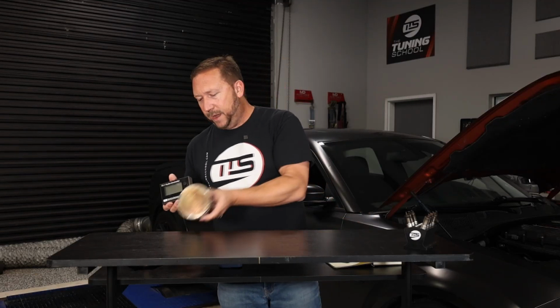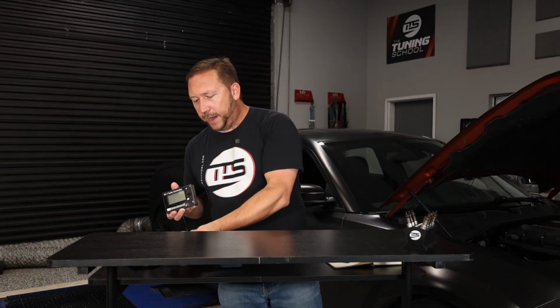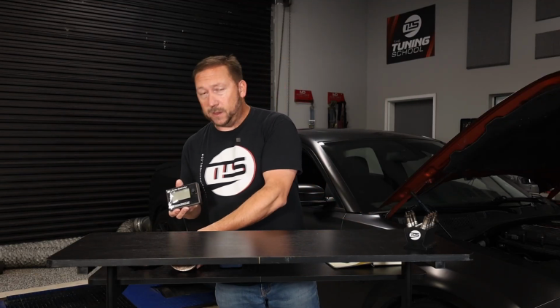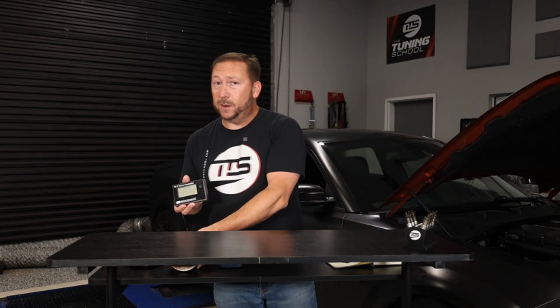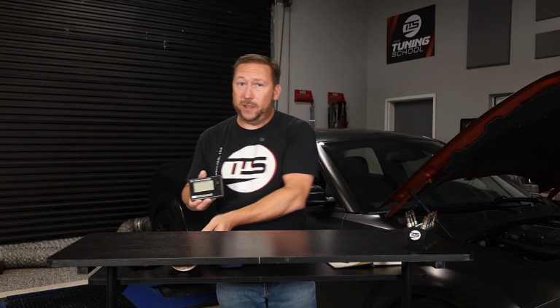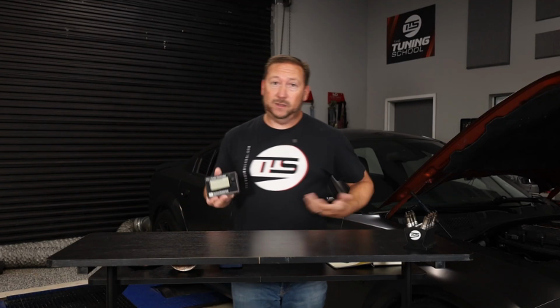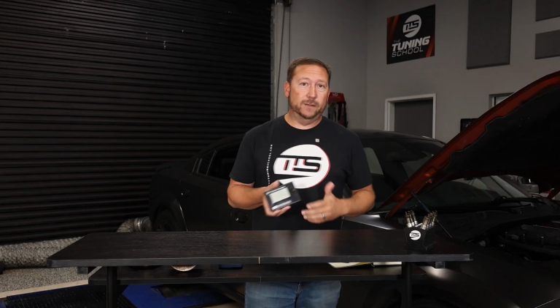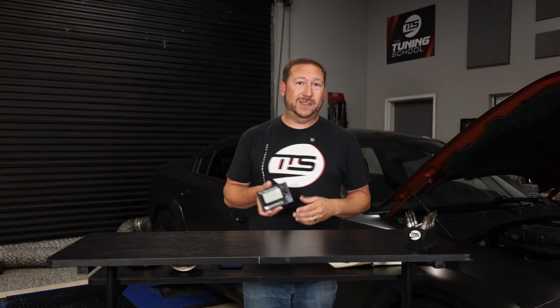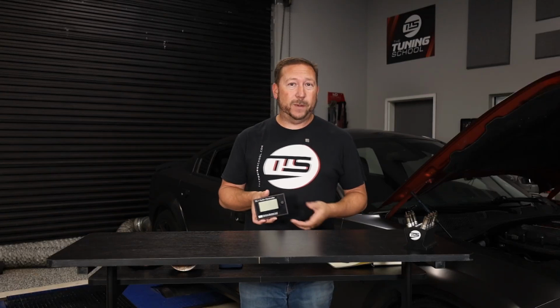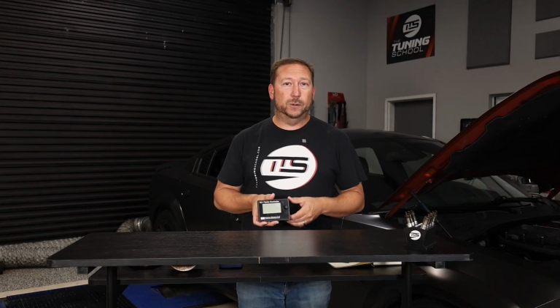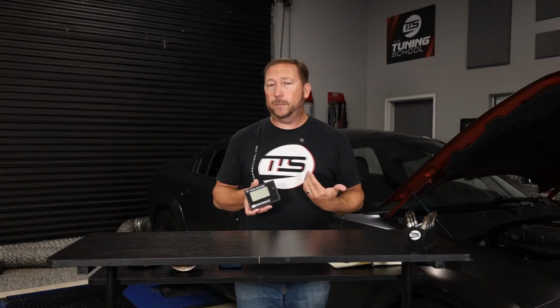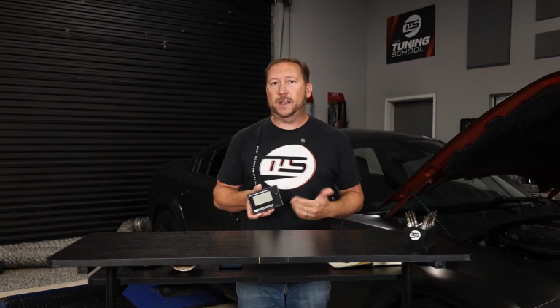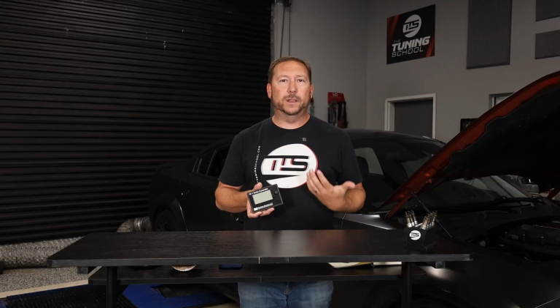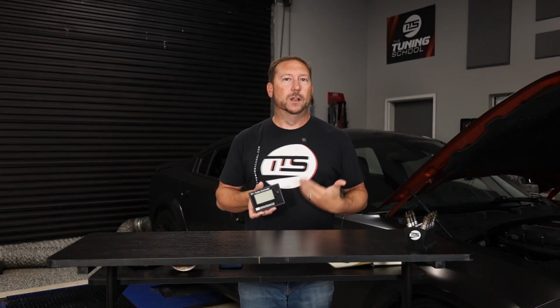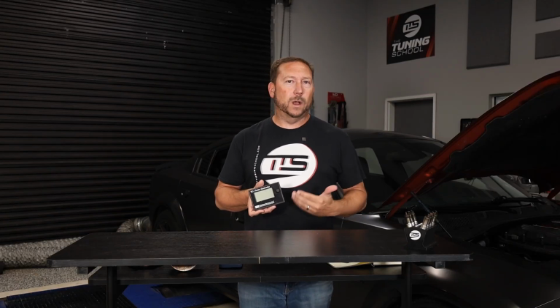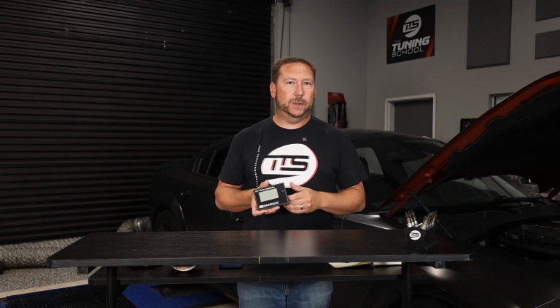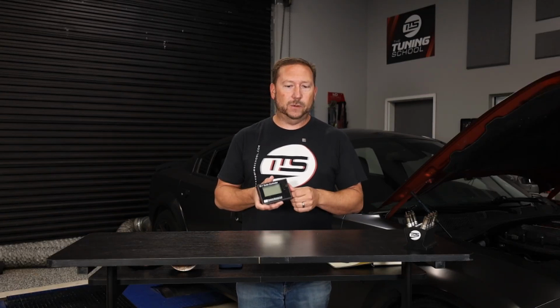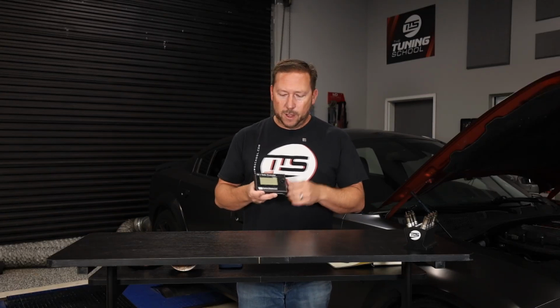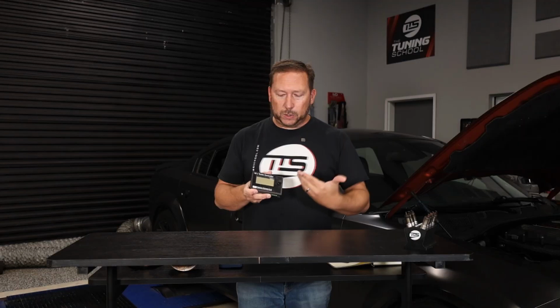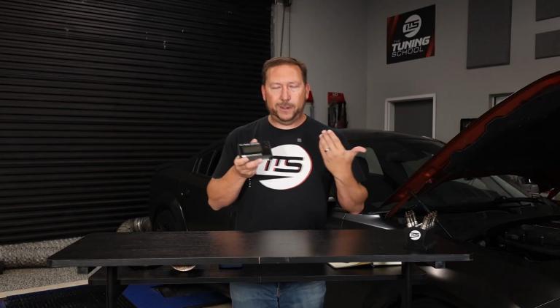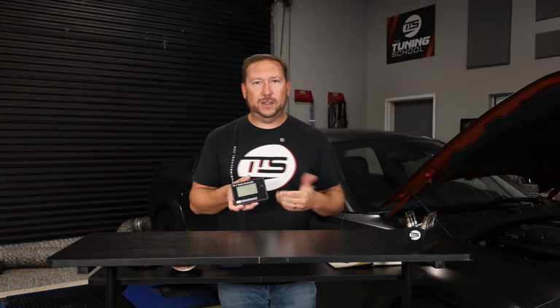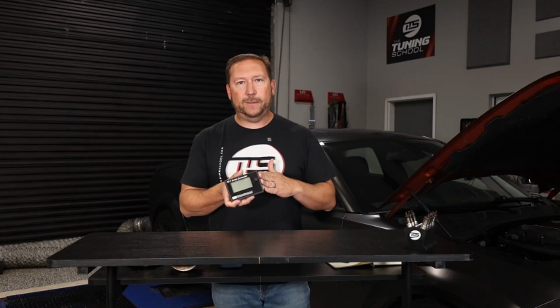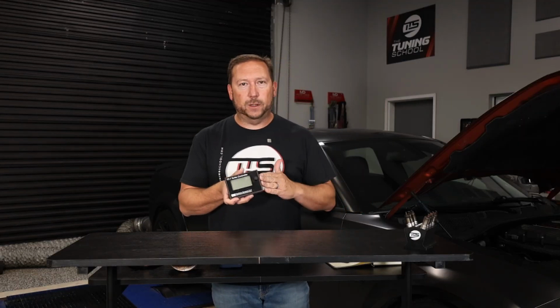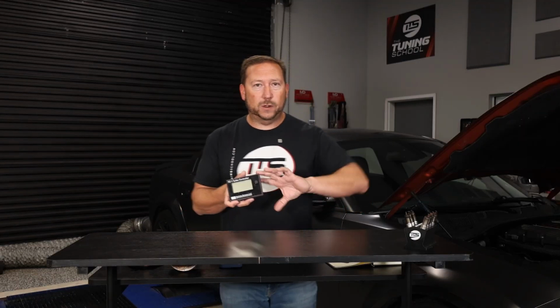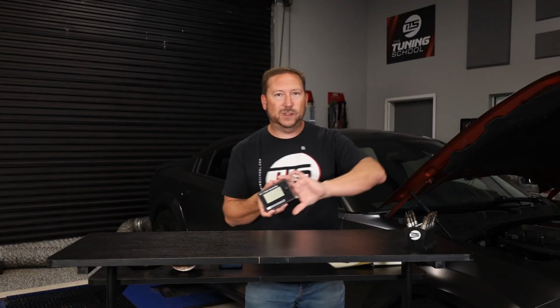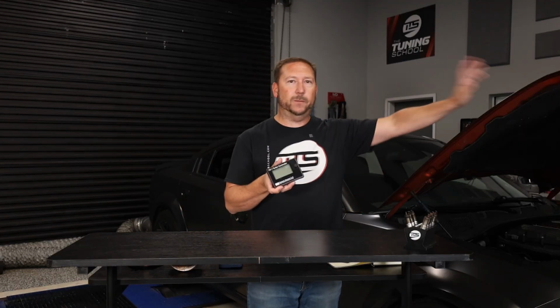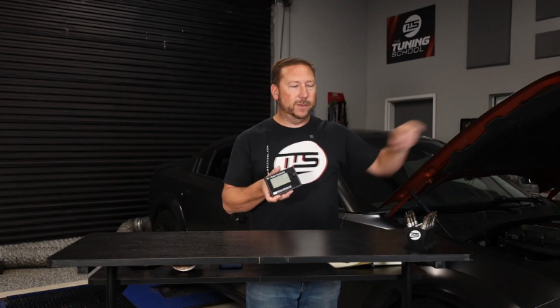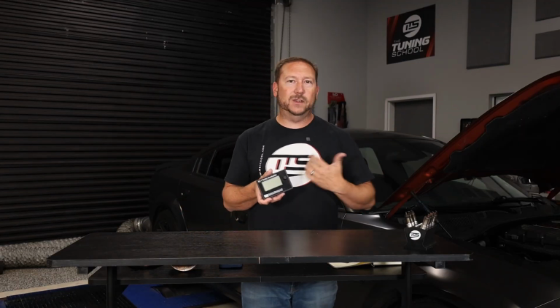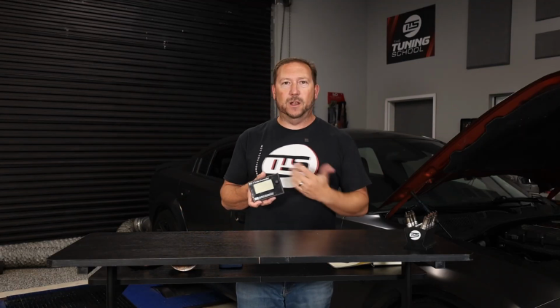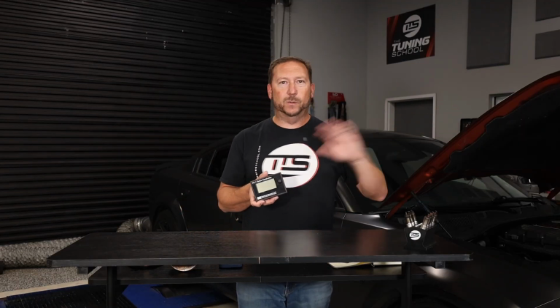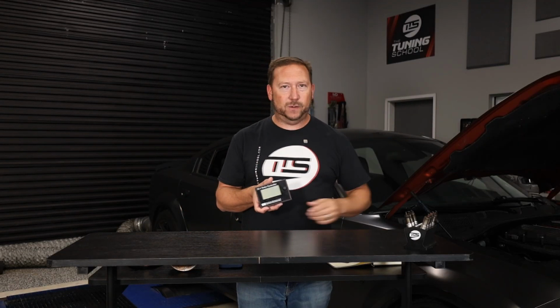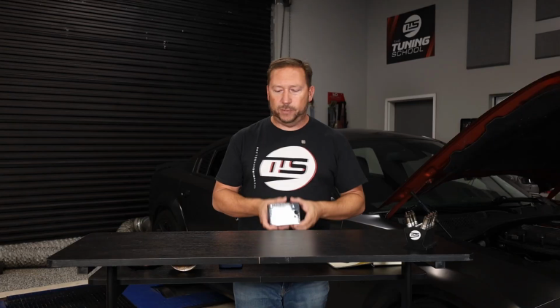Our Coyote friends can run about double that — about 10 to 12 pounds of boost on pump gas before they start to run into issues. With a turbo, it's obvious you have to control it. Otherwise, the turbo just speeds up from the exhaust gas flow and goes bananas and you get all the boost.